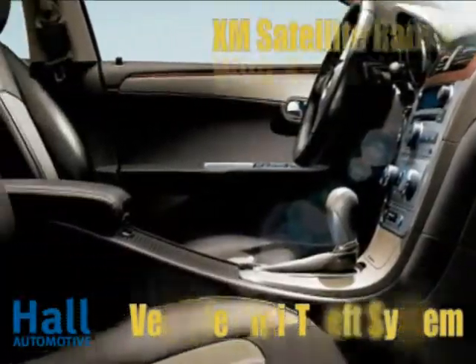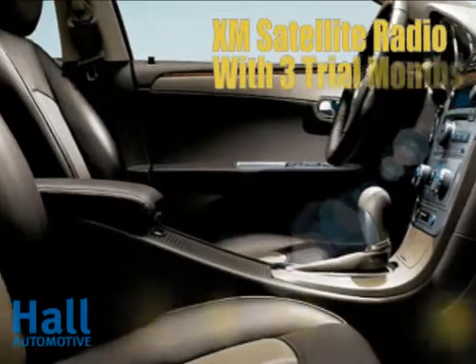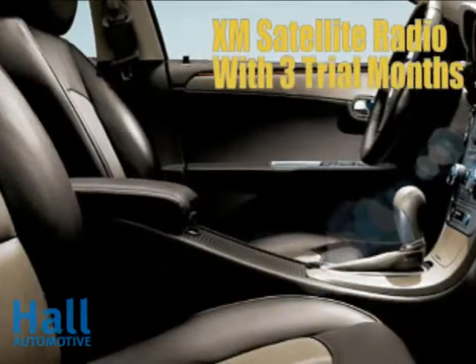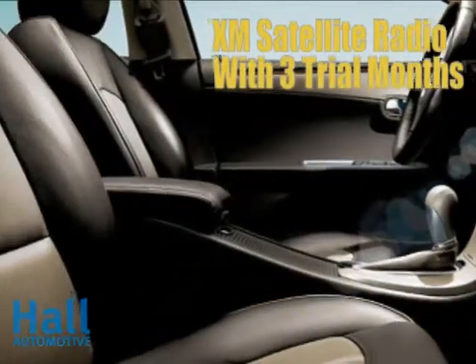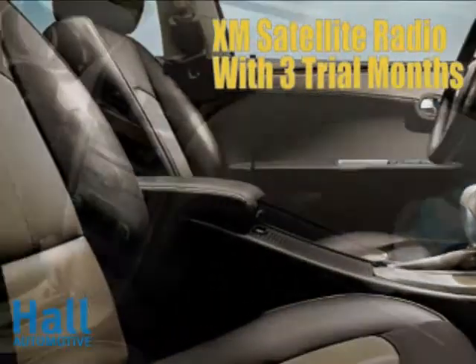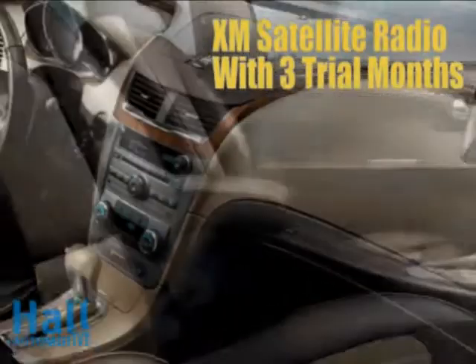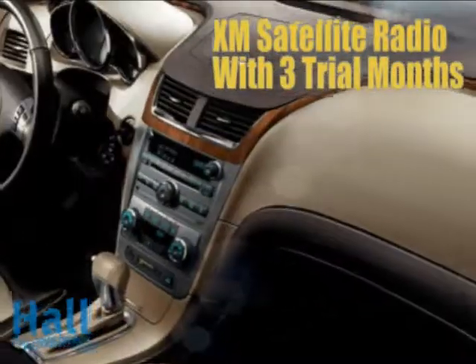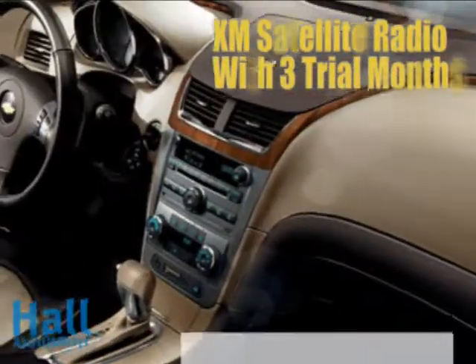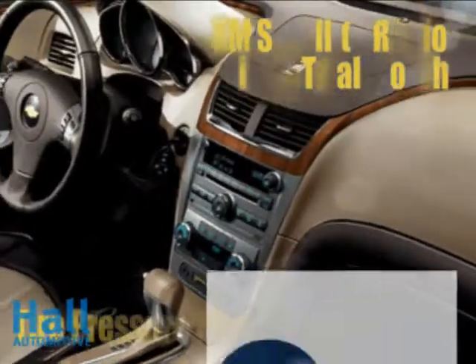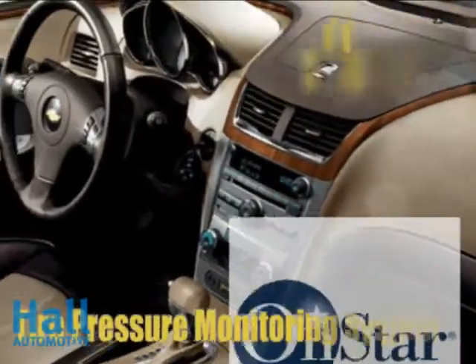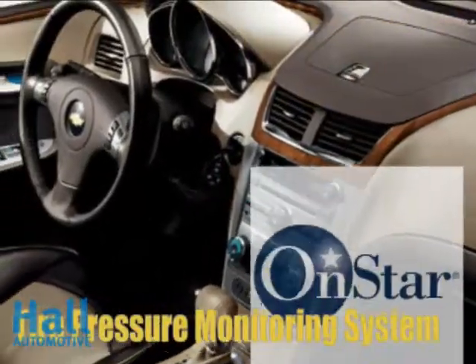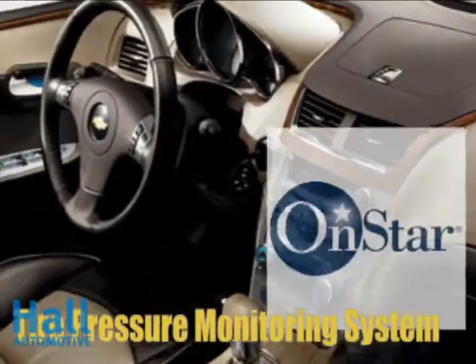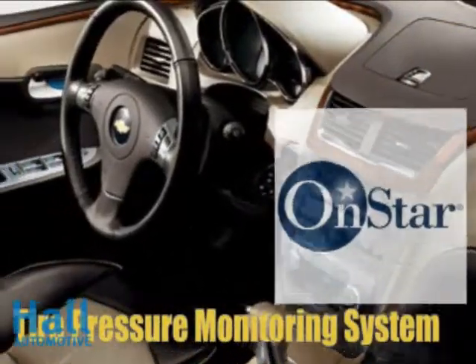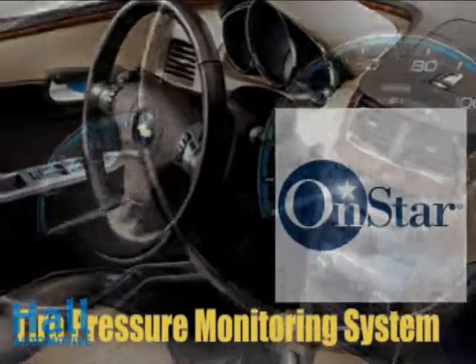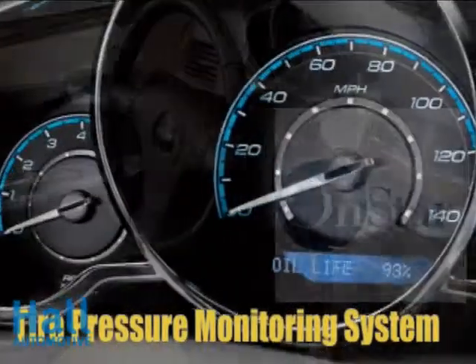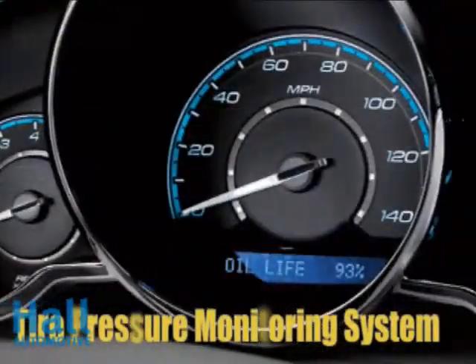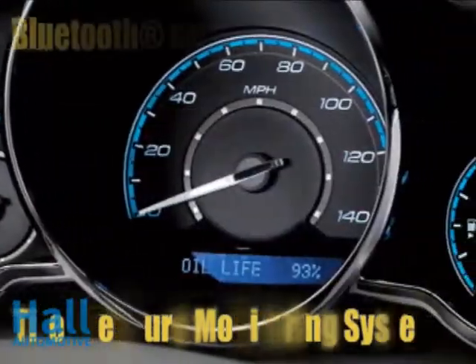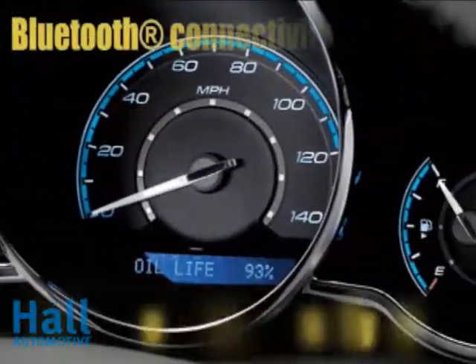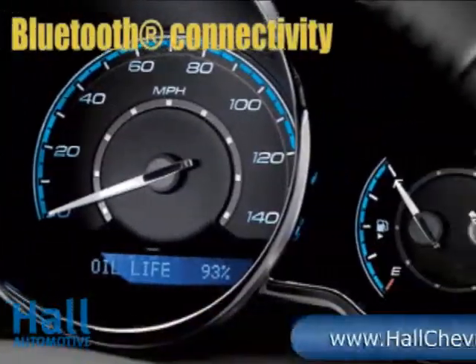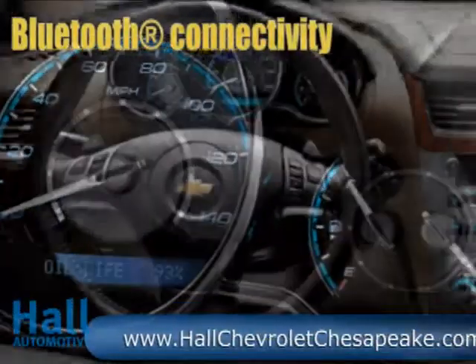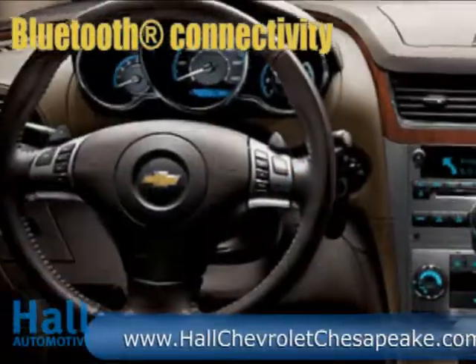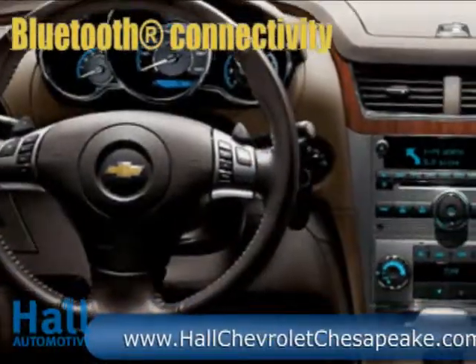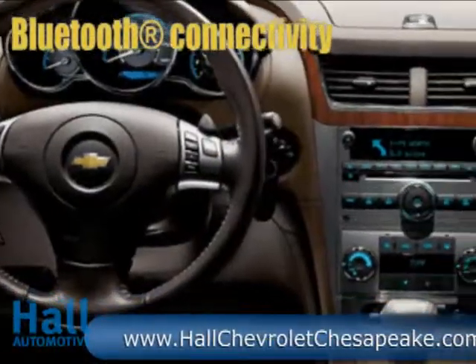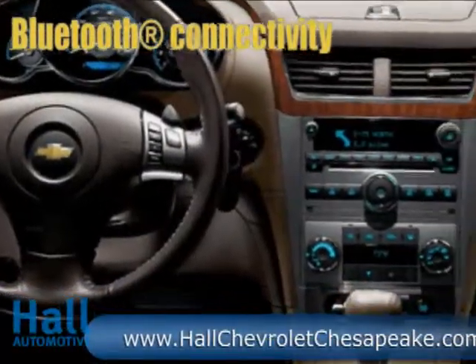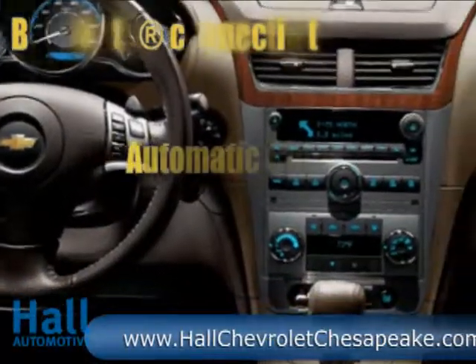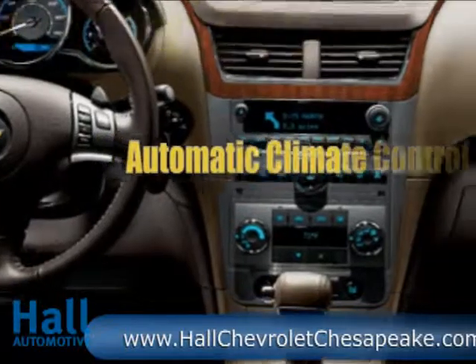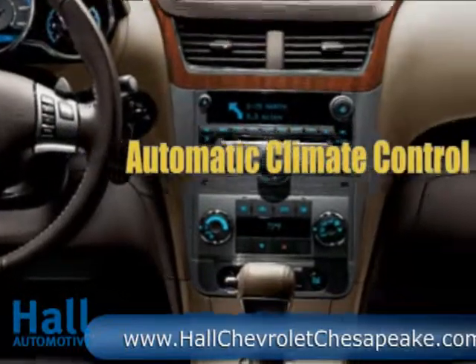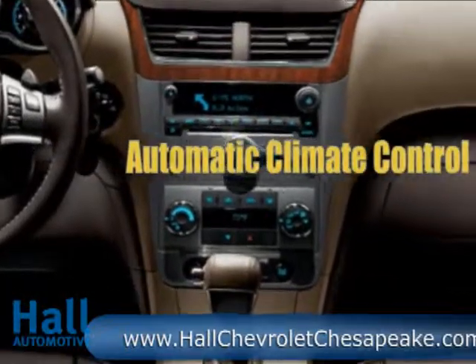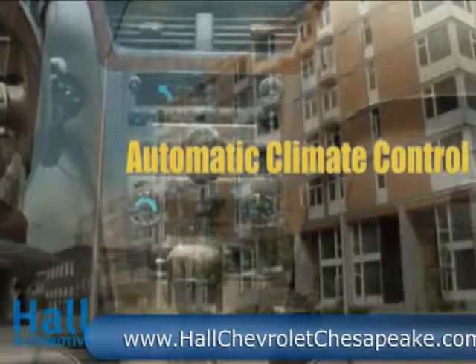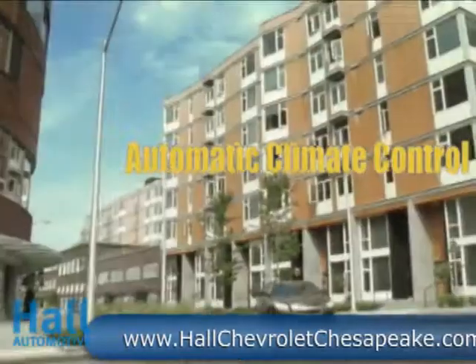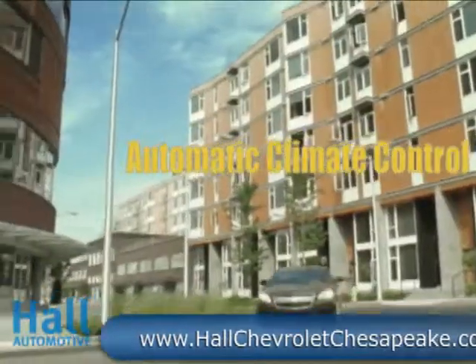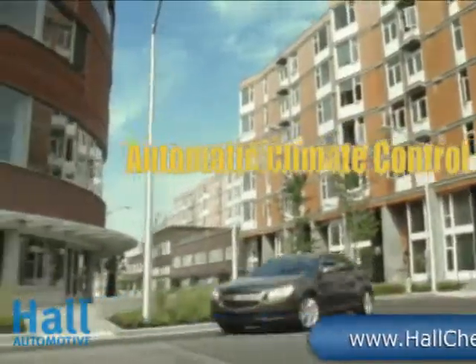The flowing dual cockpit makes for a comfortable drive. Acoustic laminated glass helps create a barrier to keep out unwanted noise. Opt for XM satellite radio, an 8-speaker premium audio package, a USB port, and steering wheel controls to make your drive even sweeter.